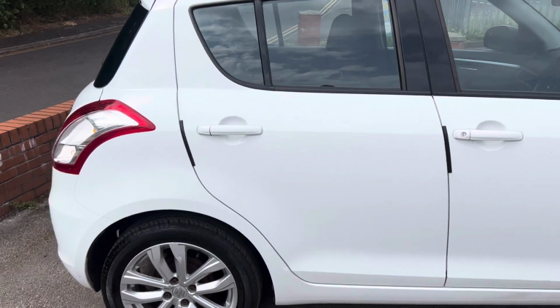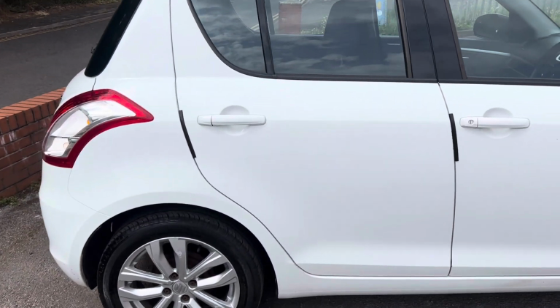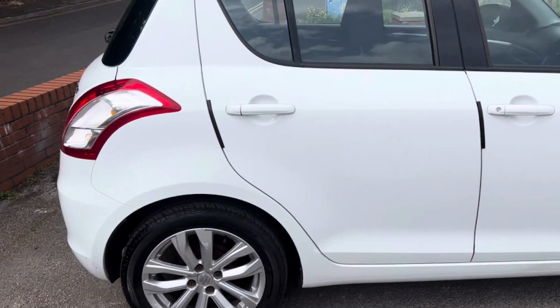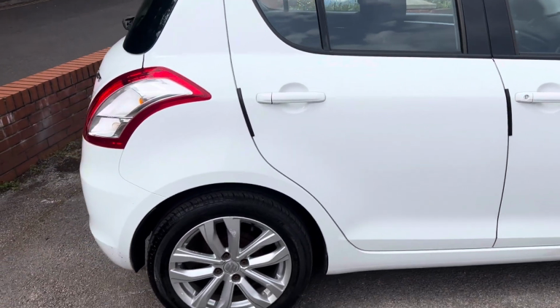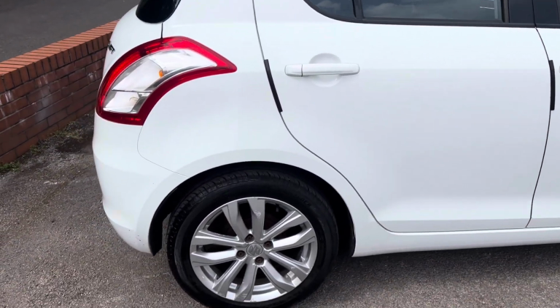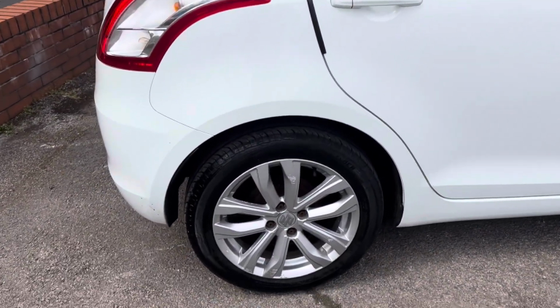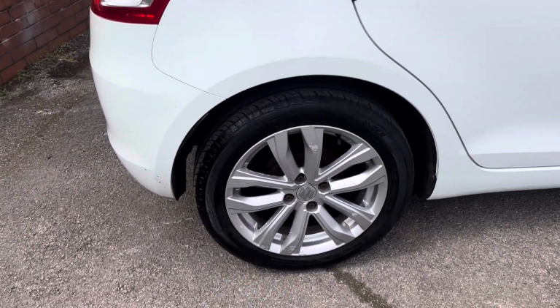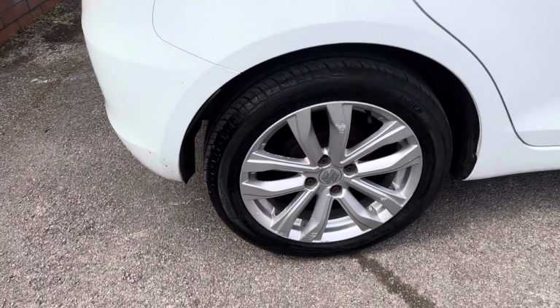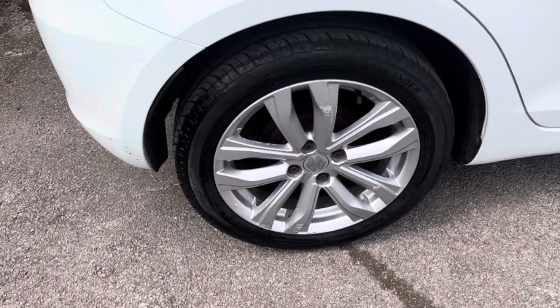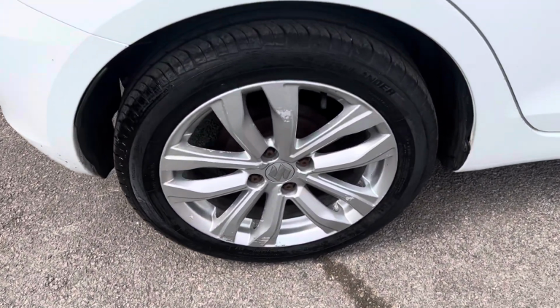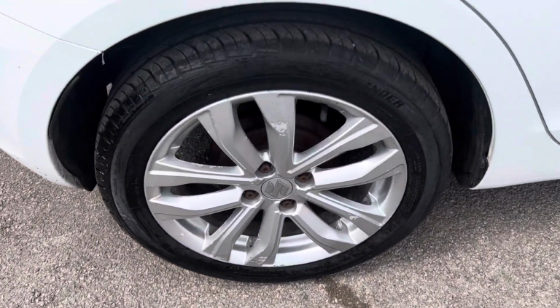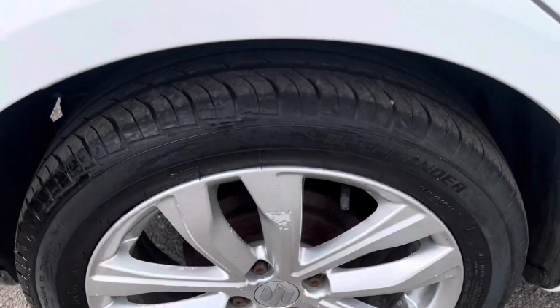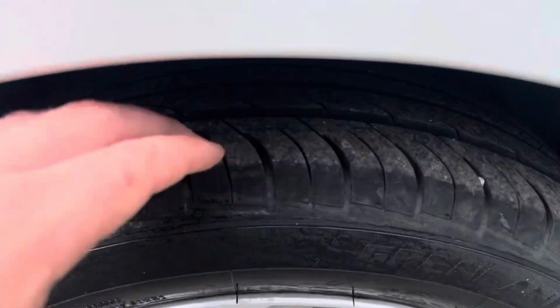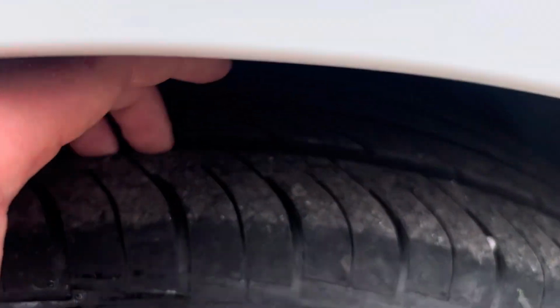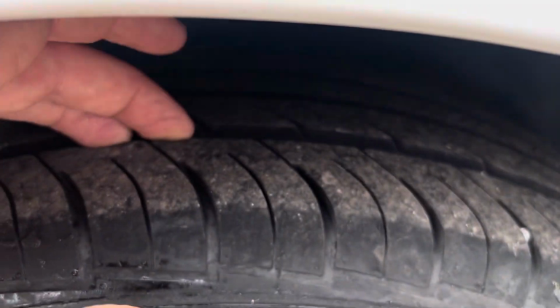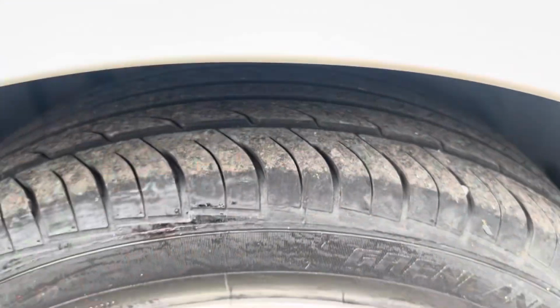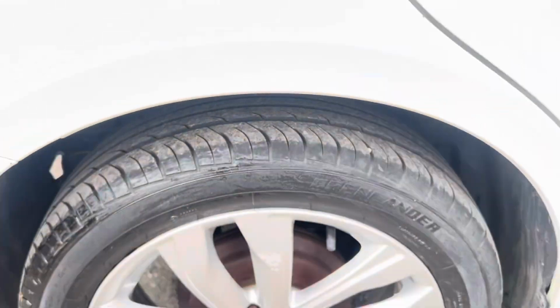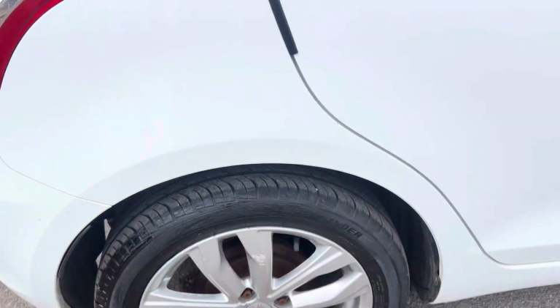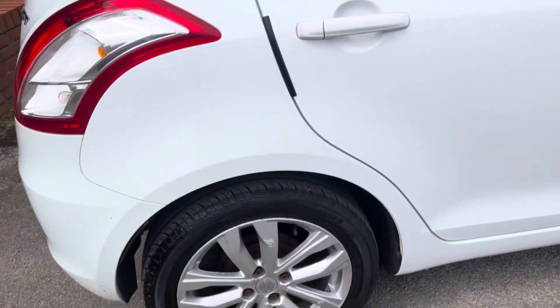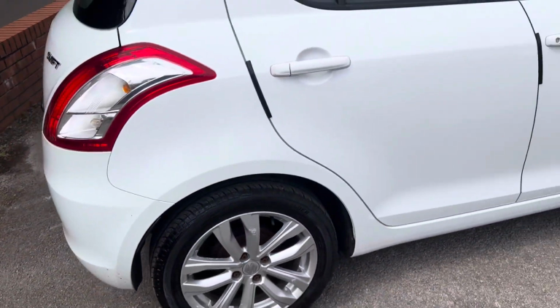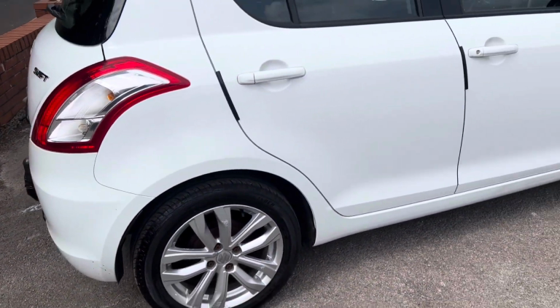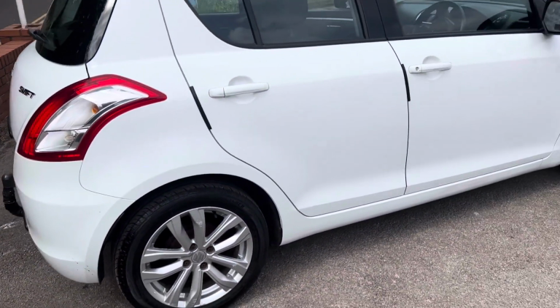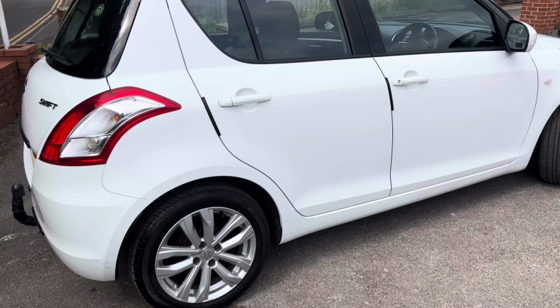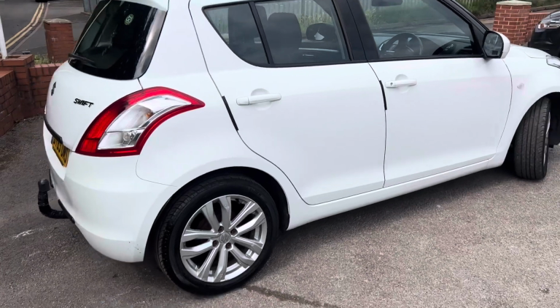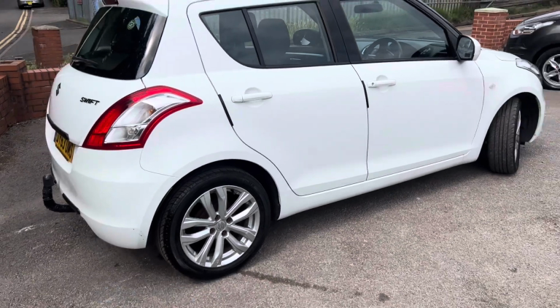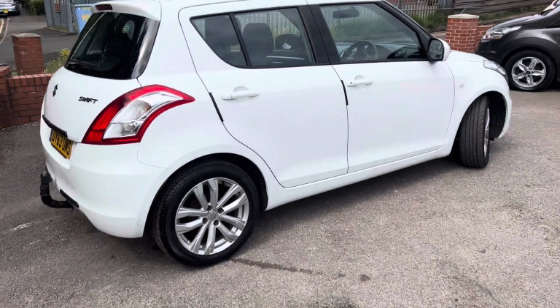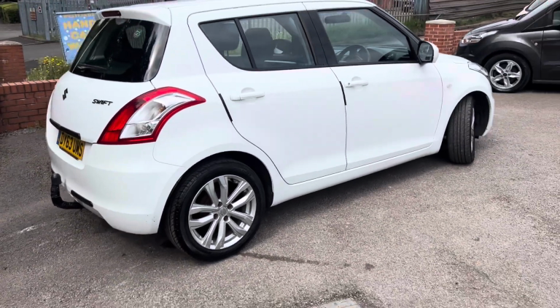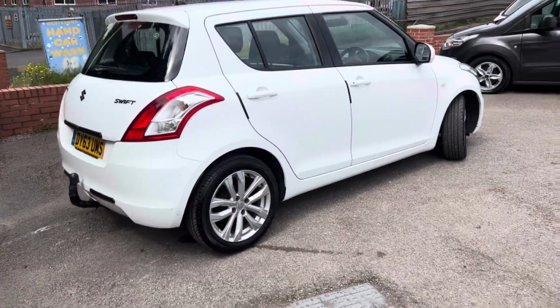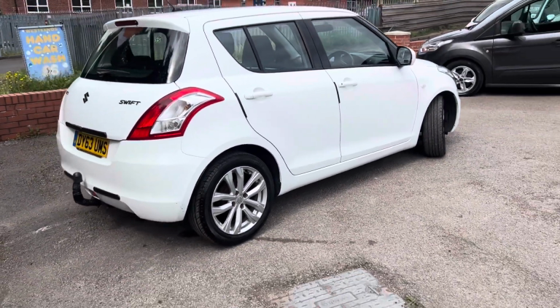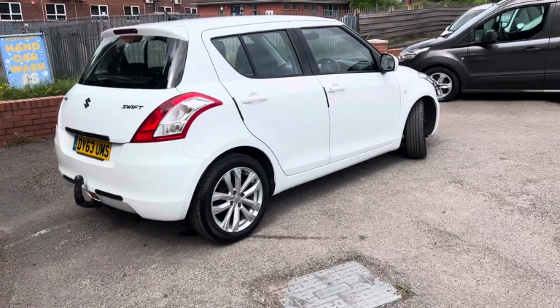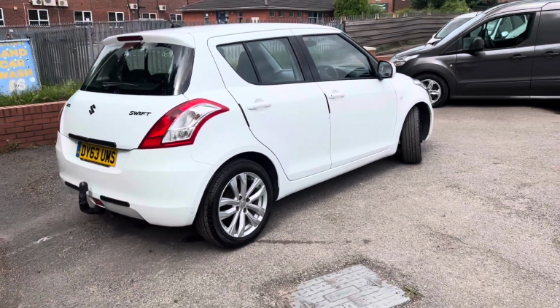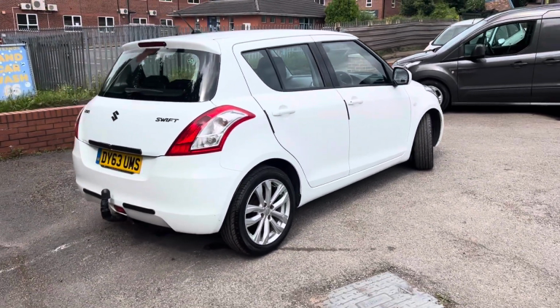Rear door there is also all okay. Rear wheel again, a couple of scuff marks on the wheel. Loads of tread on that rear tyre. It has got two keys with it as well. There's quite a lot of paperwork with it.